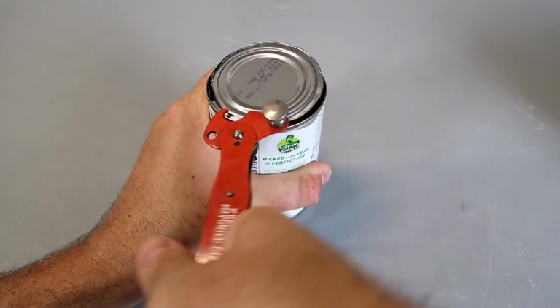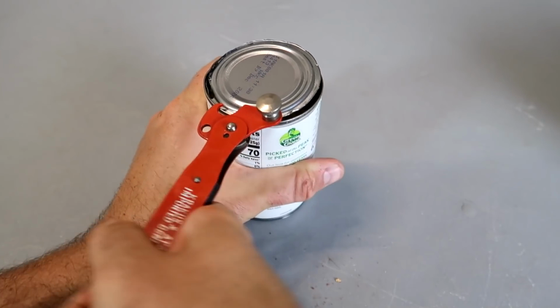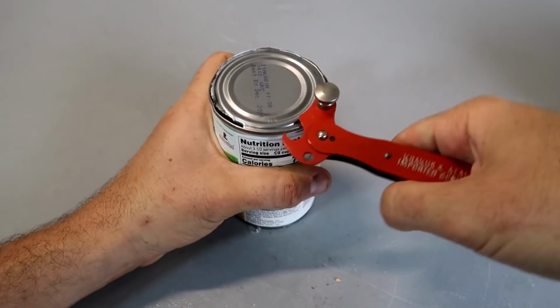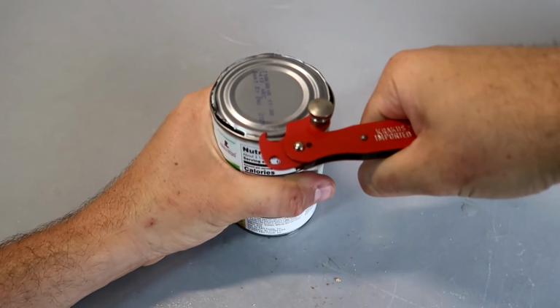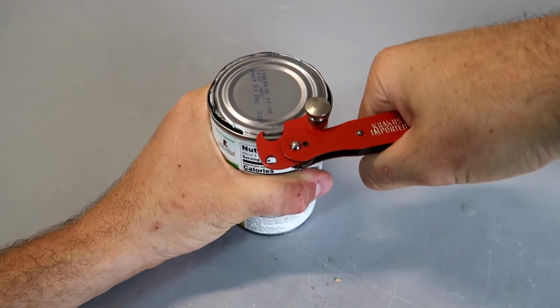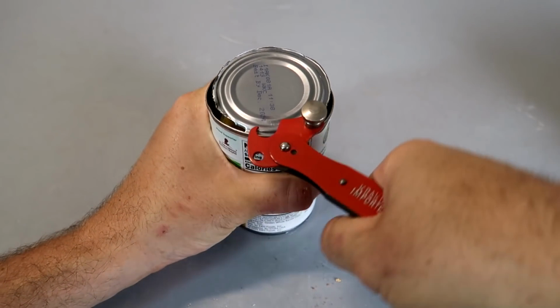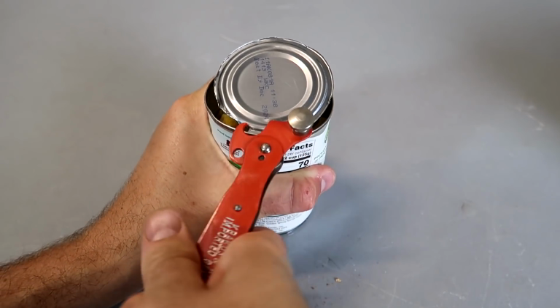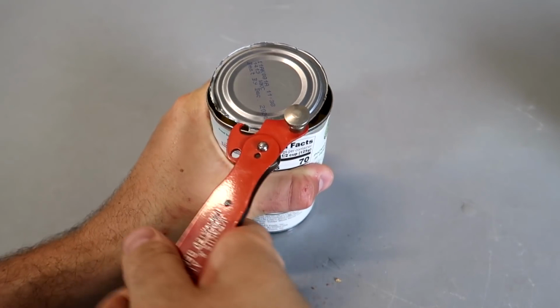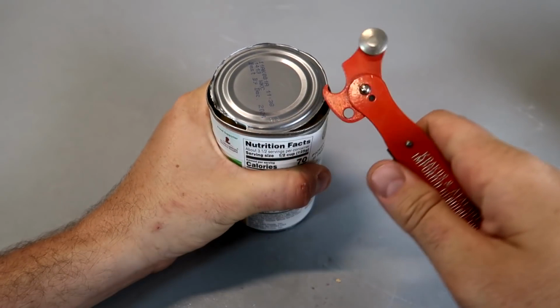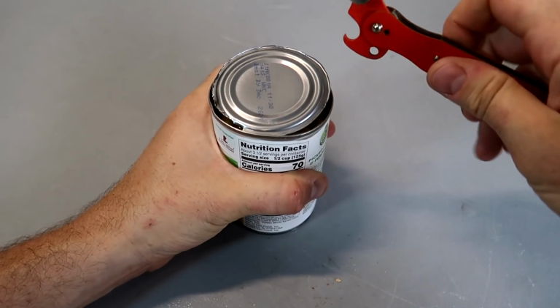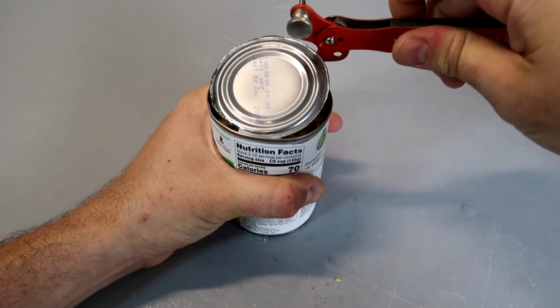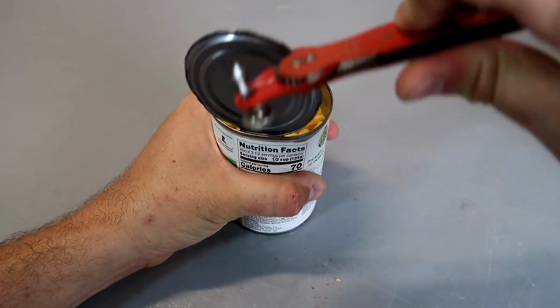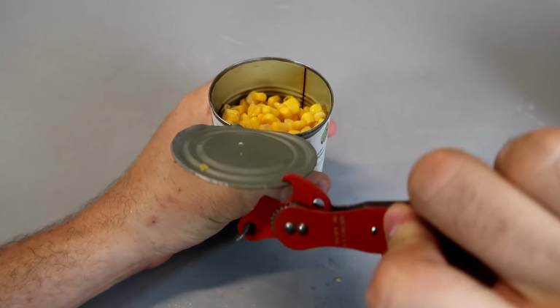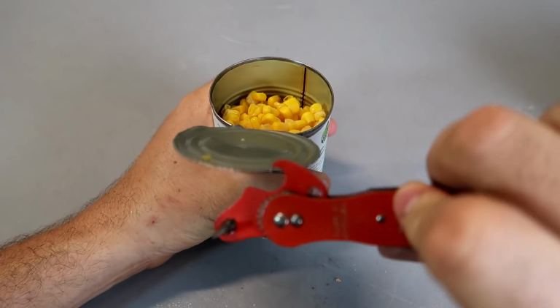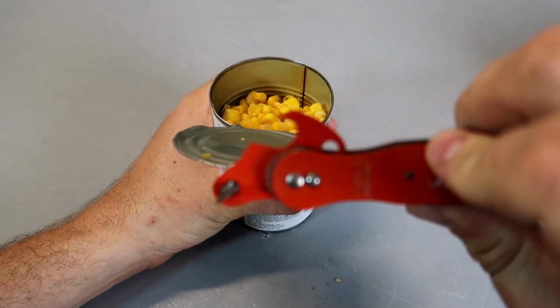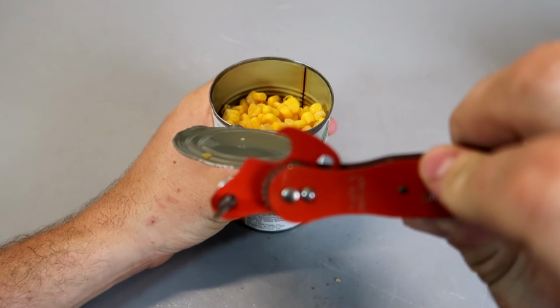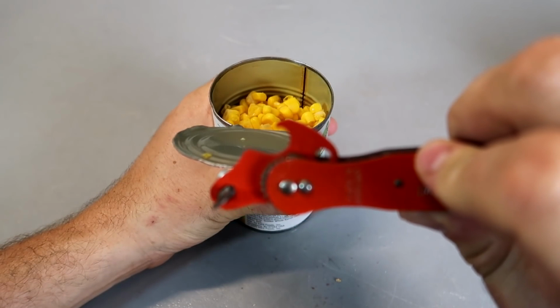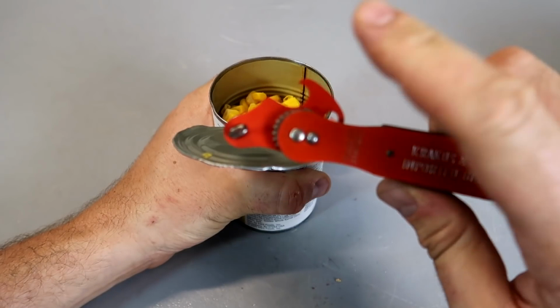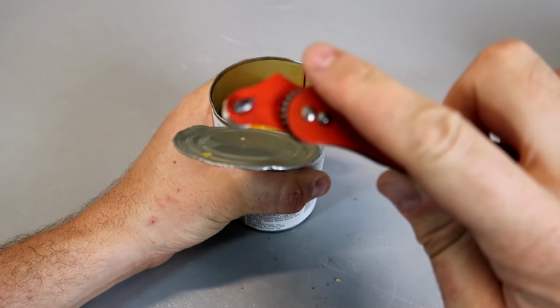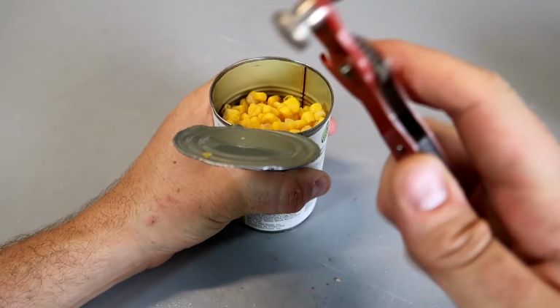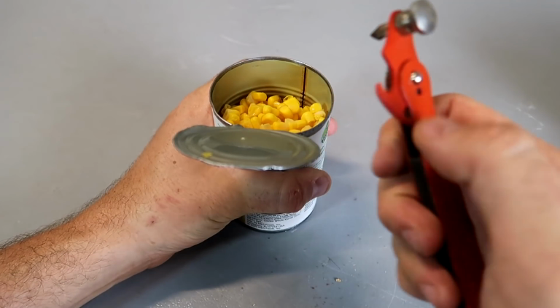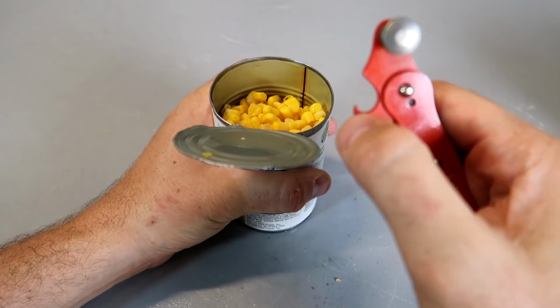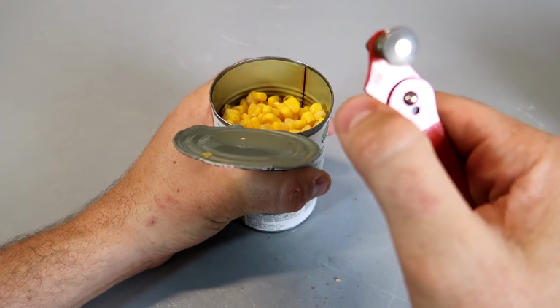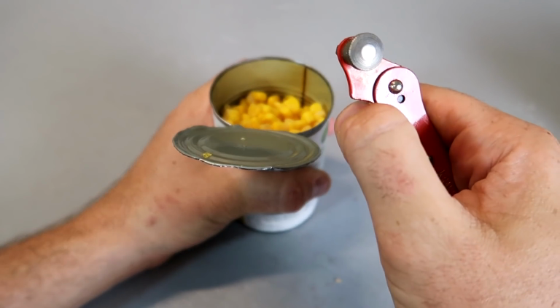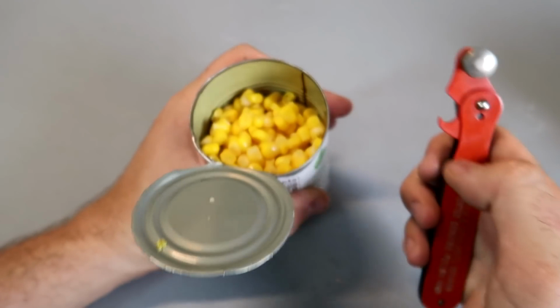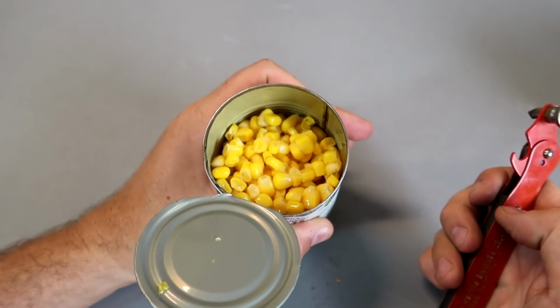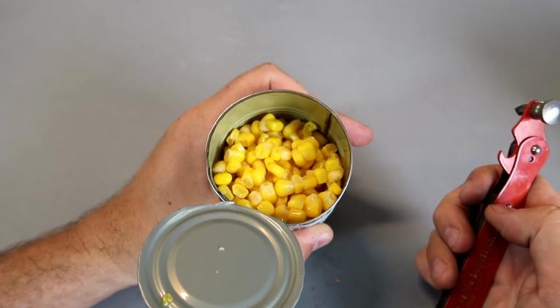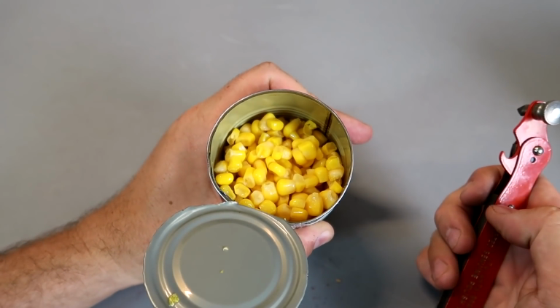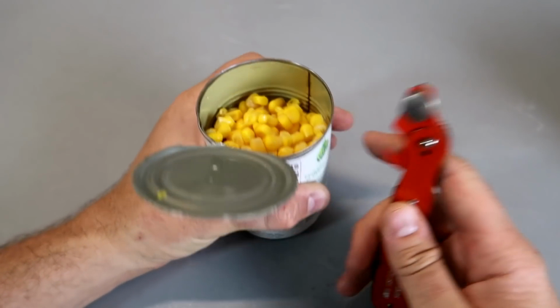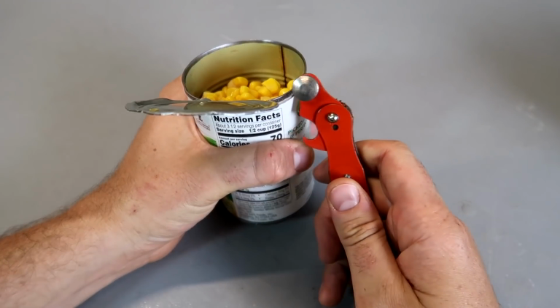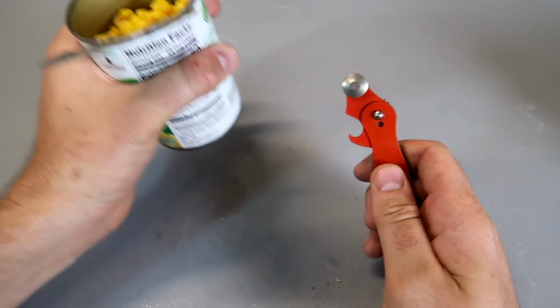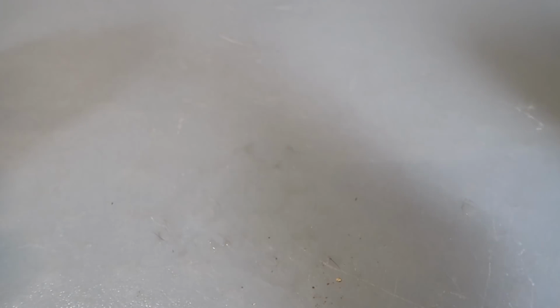It's so satisfying — look at it! This is one of the best can openers ever. Then you can just grab it and open it with that little hook, and obviously that's a bottle opener too. Super unique — I love that a lot.